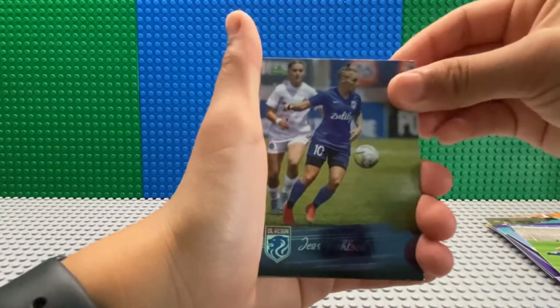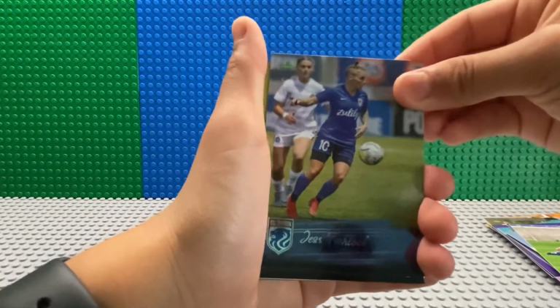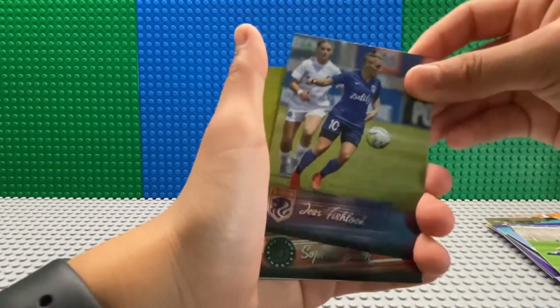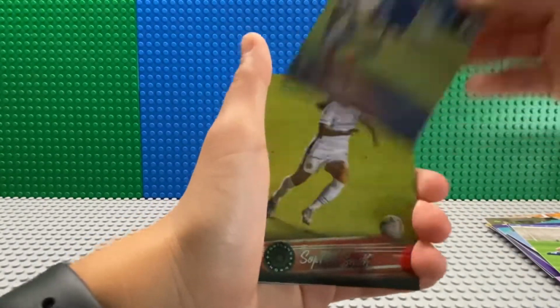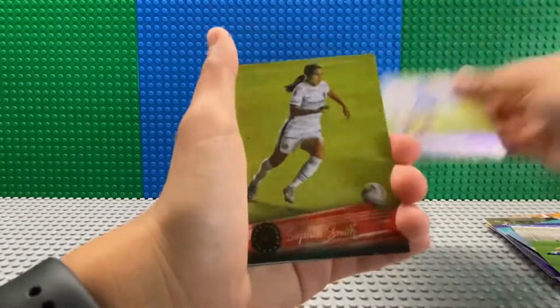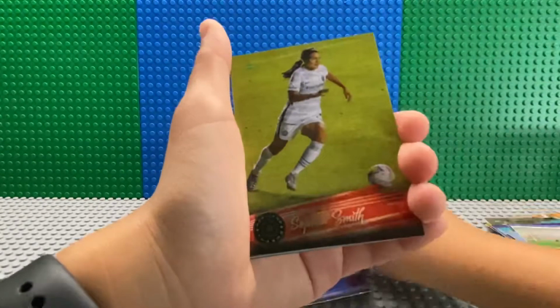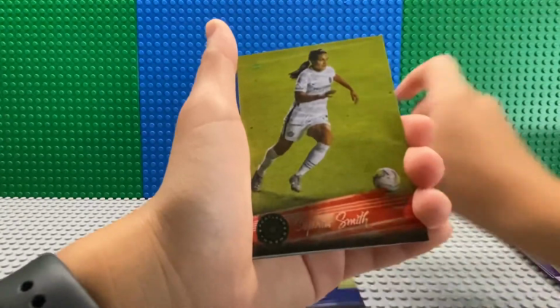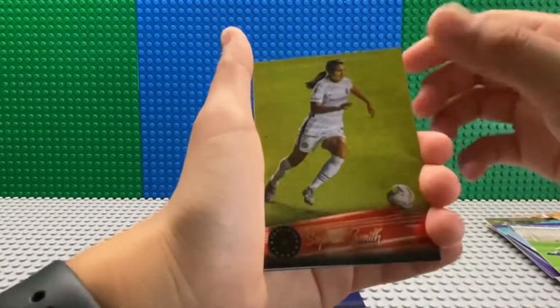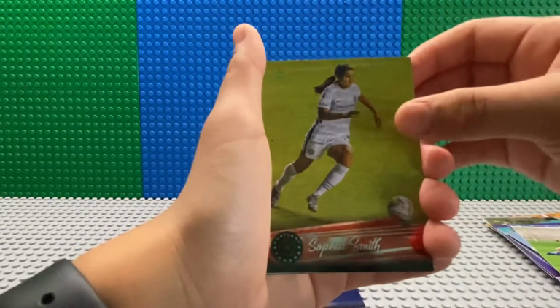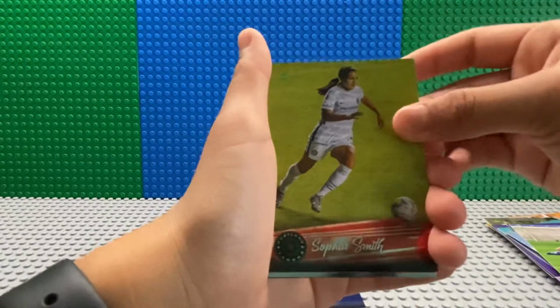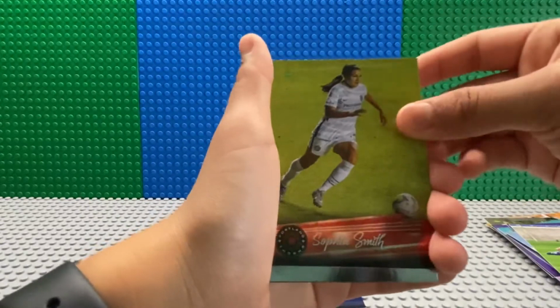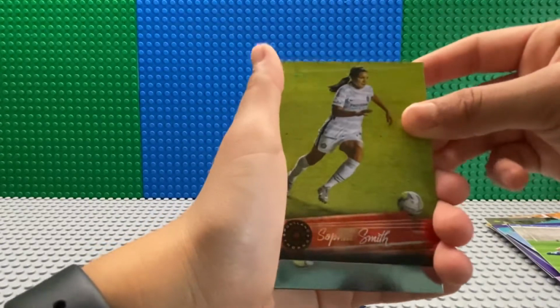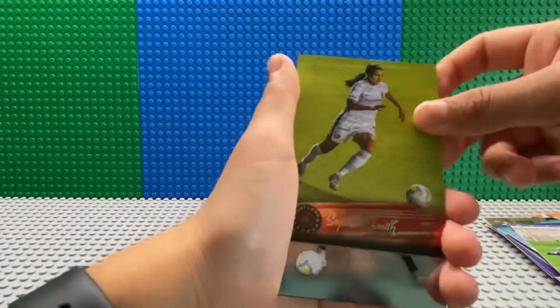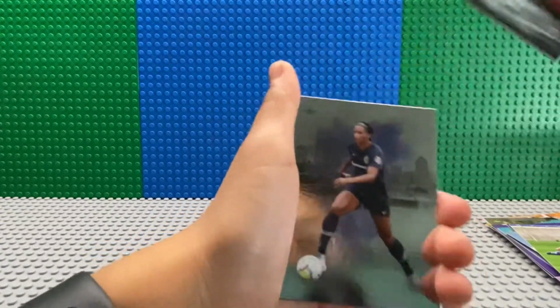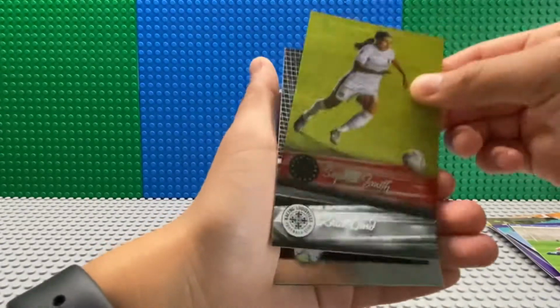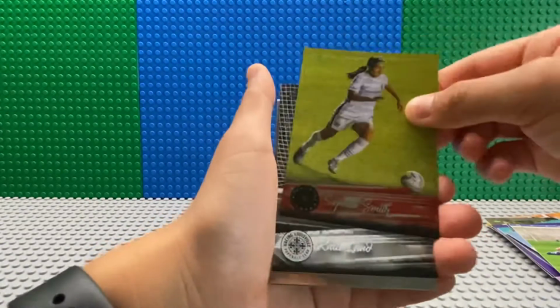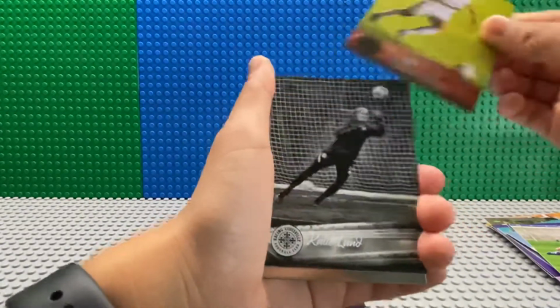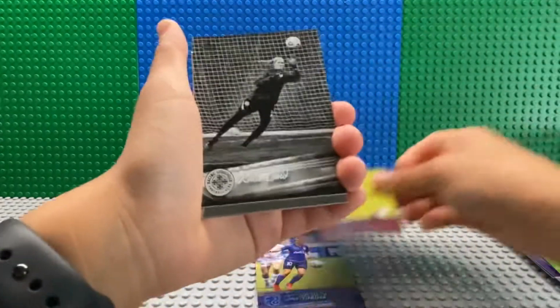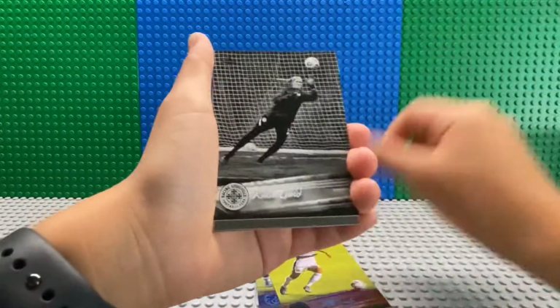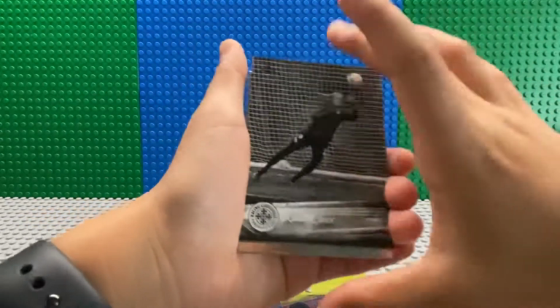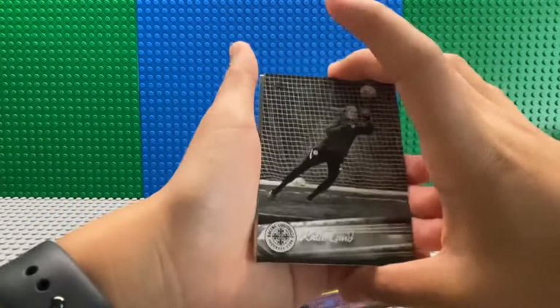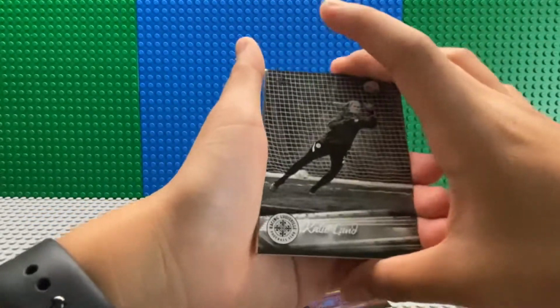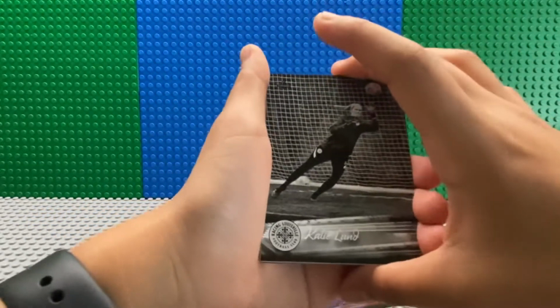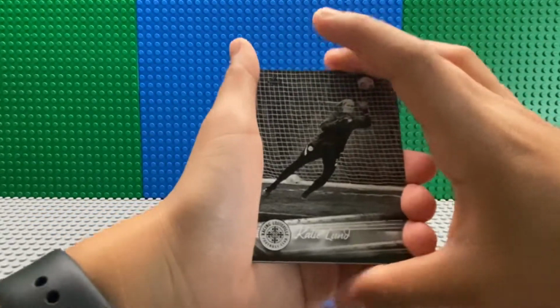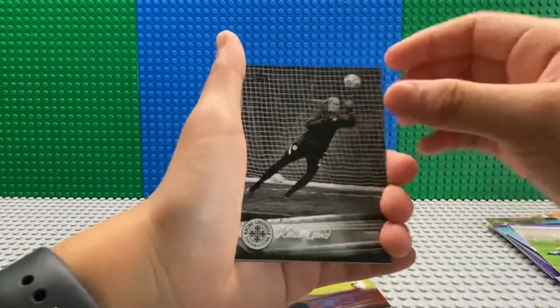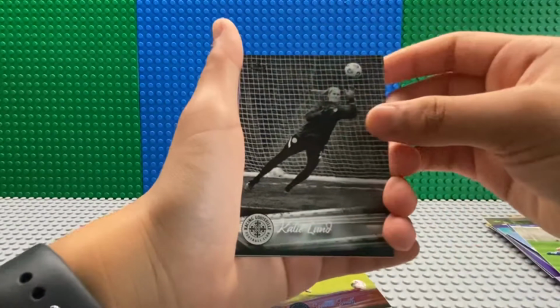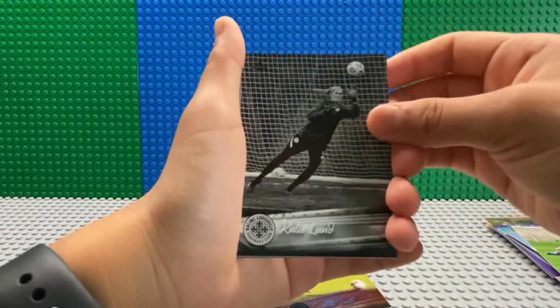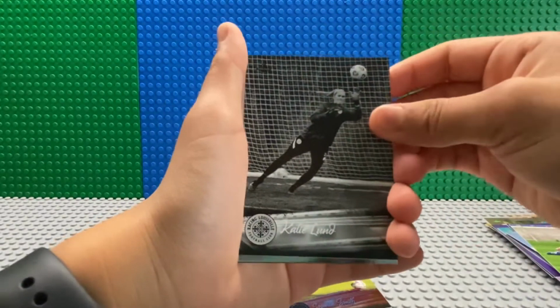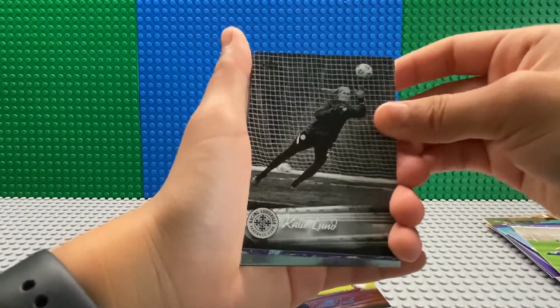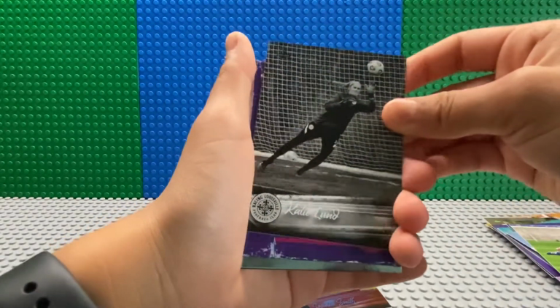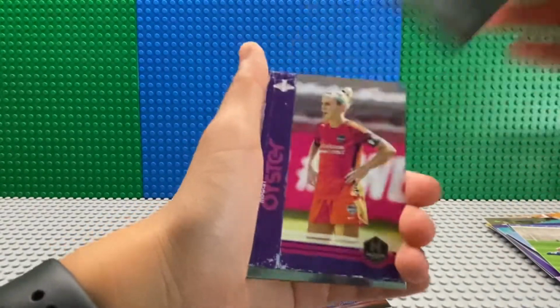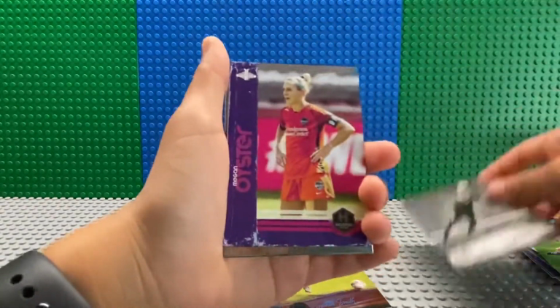Jess Fishlook, which is our first parallel. Sophia Smith, our second parallel. I'm giving this away.